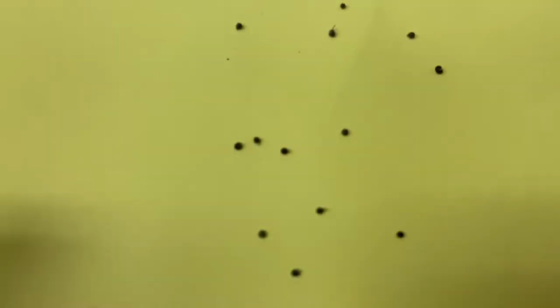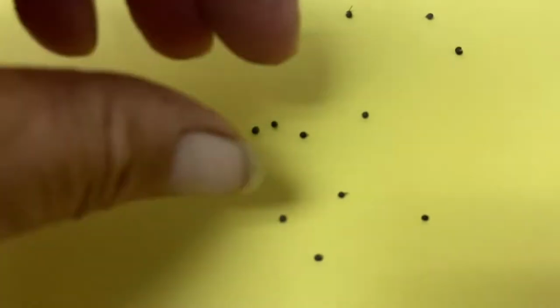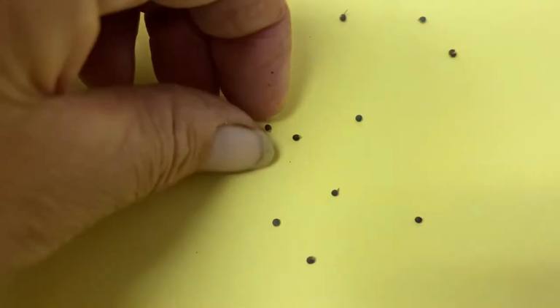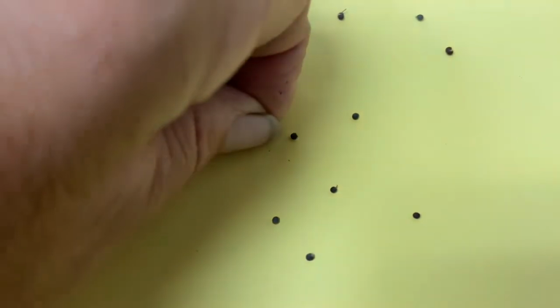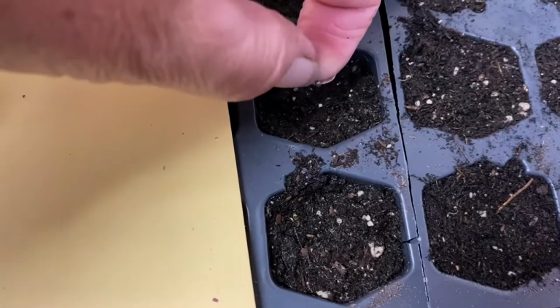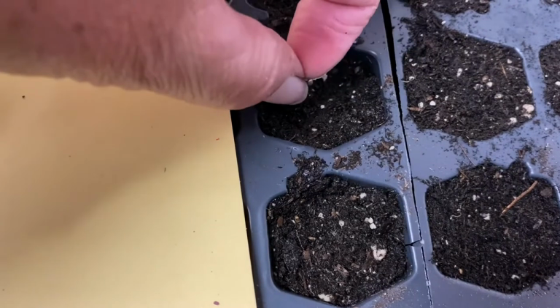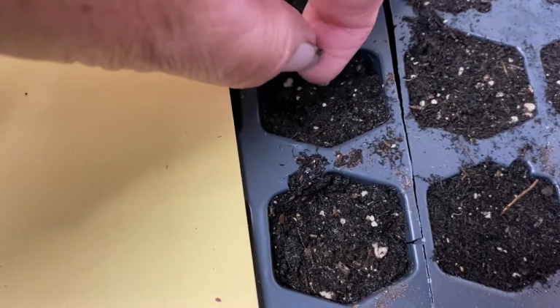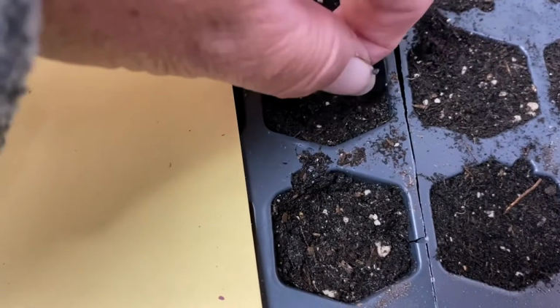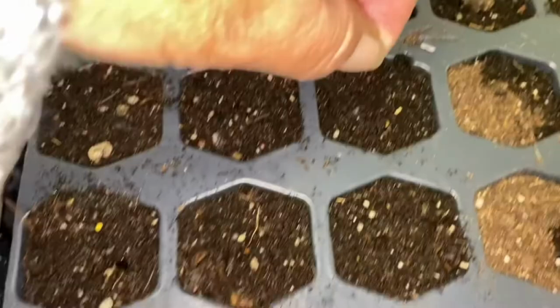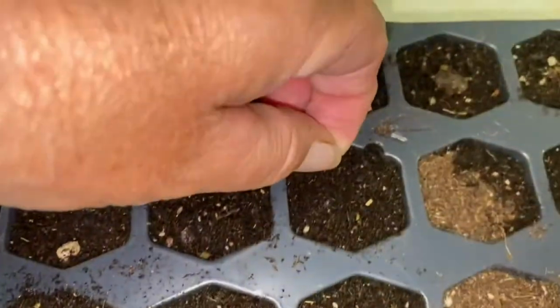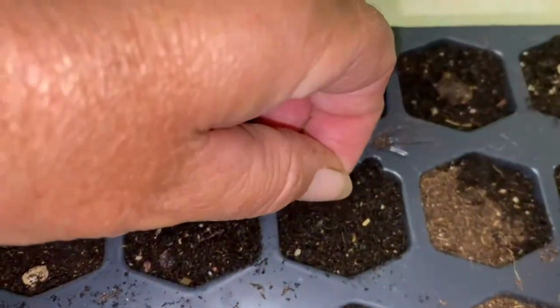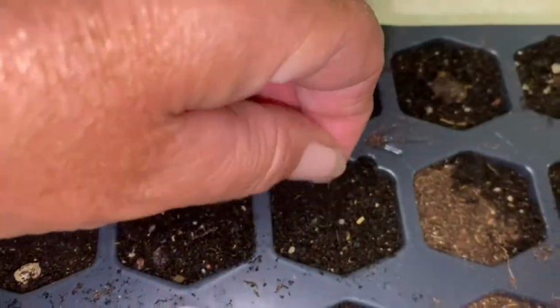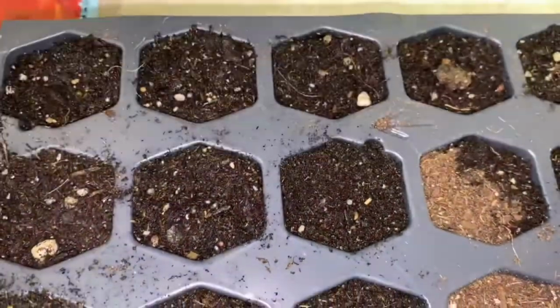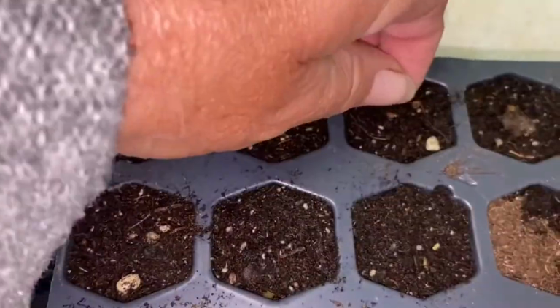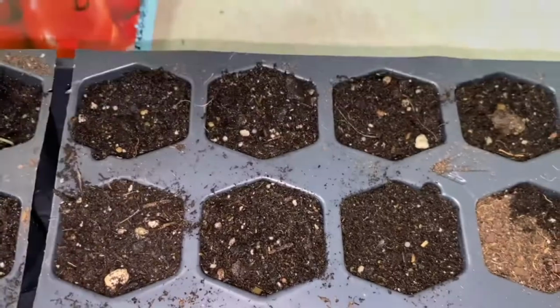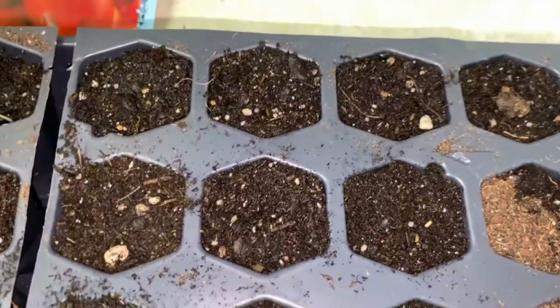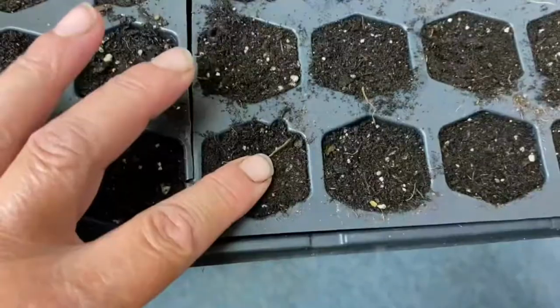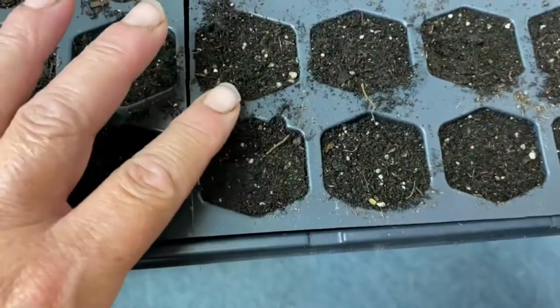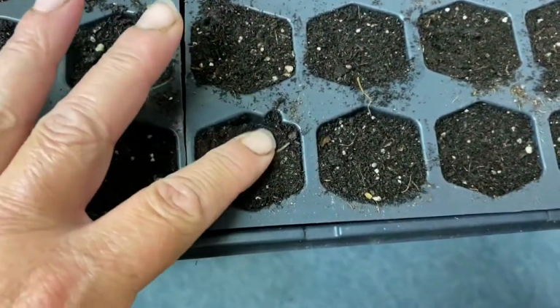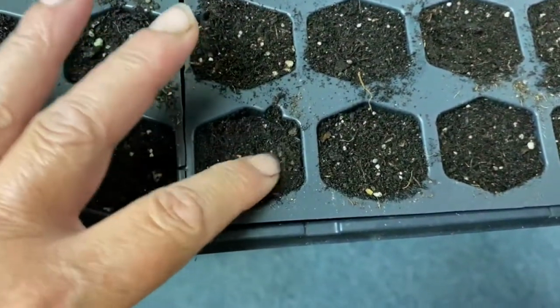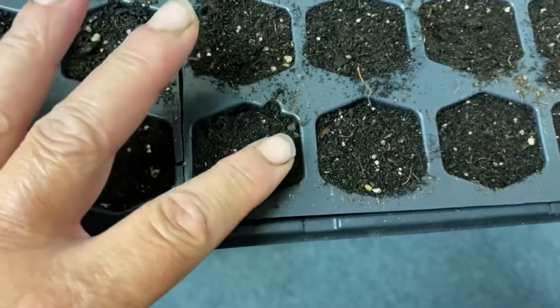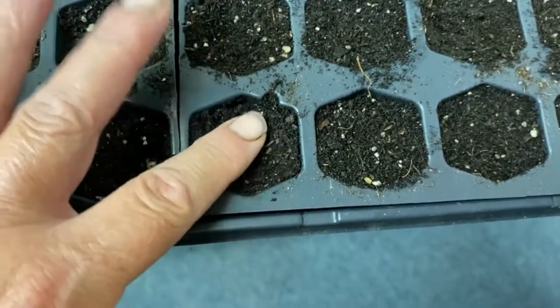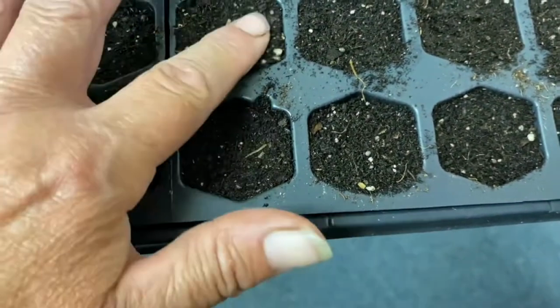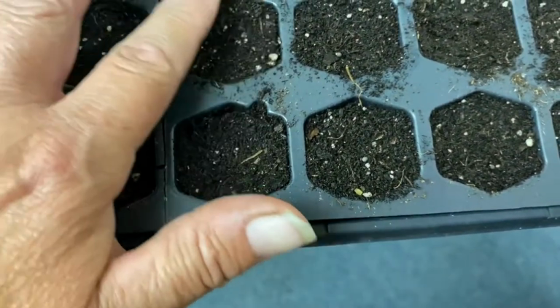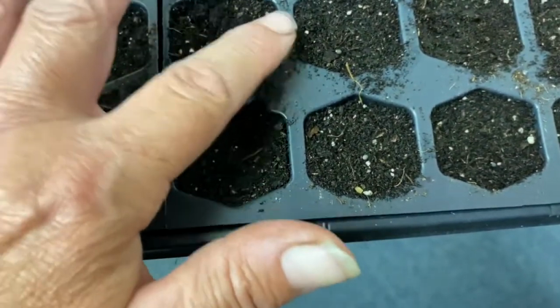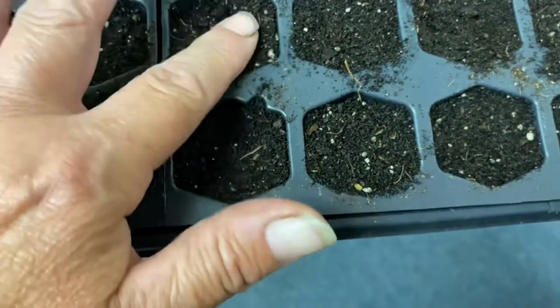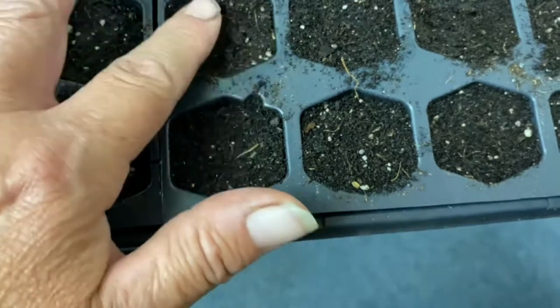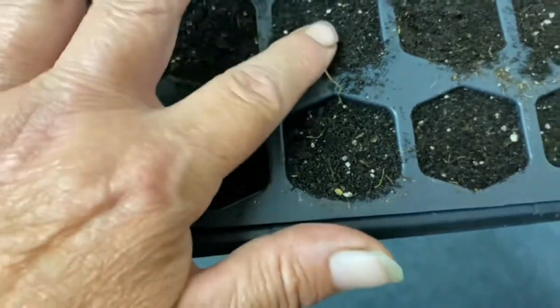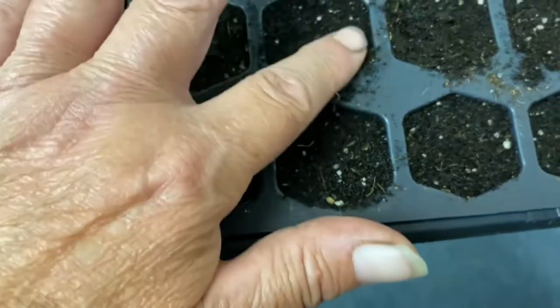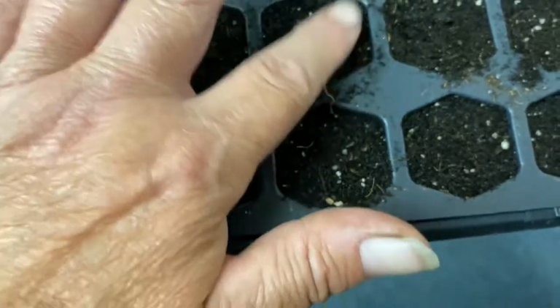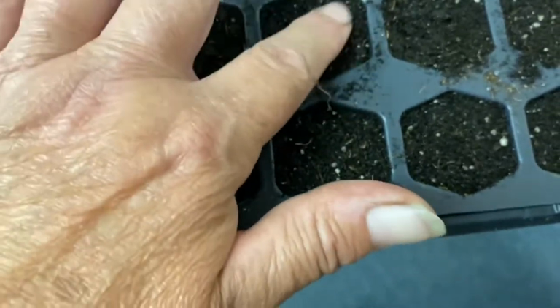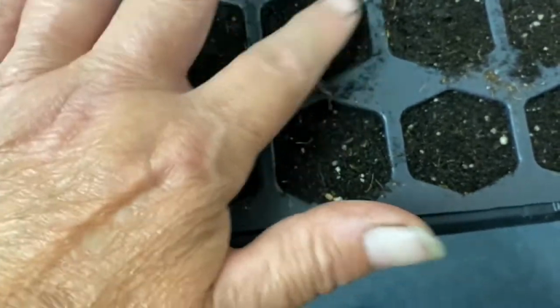There's the seed — very small. I'm planting 18 of these cells. I love this stuff, it's so good. With these small seeds I just press them down and put a little tiny bit of soil that's around the edges on top.